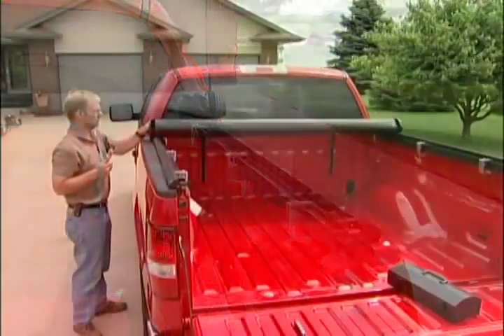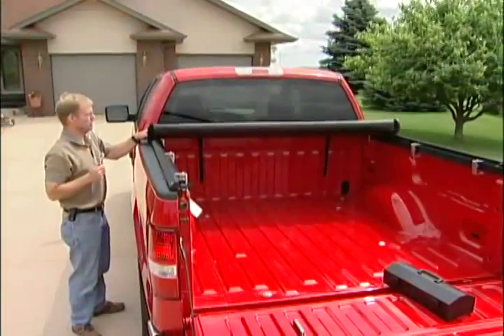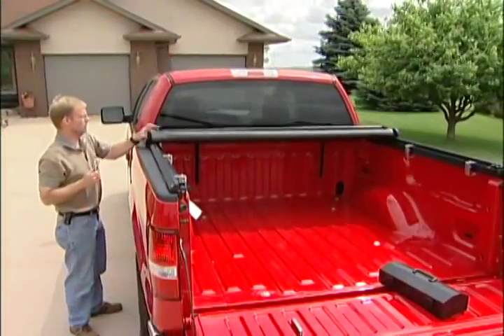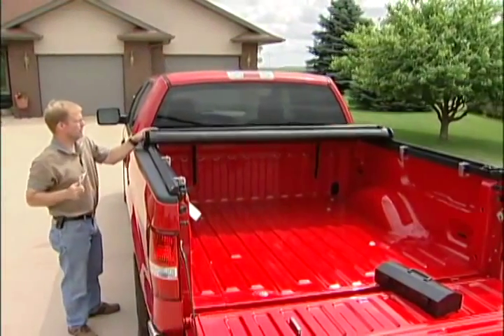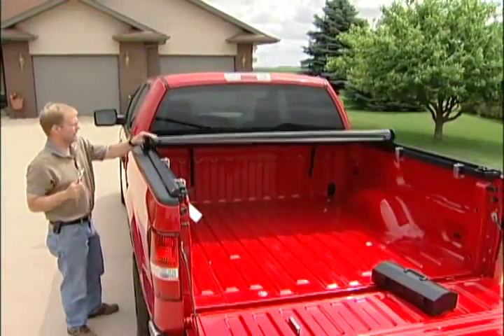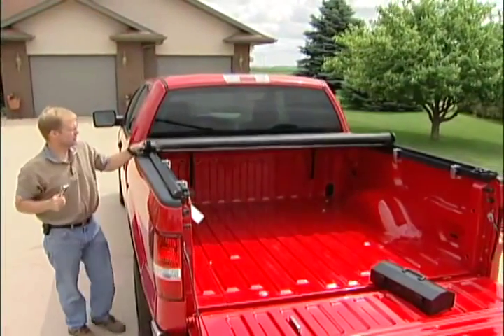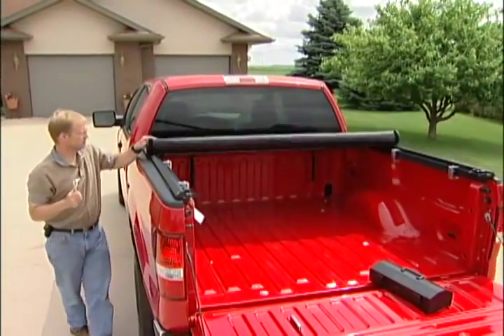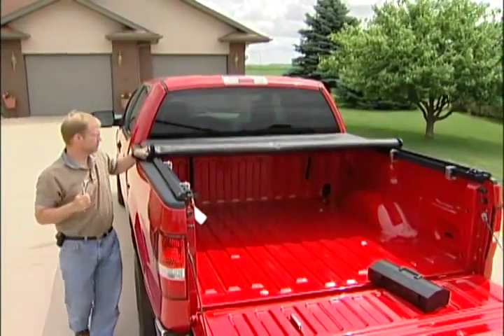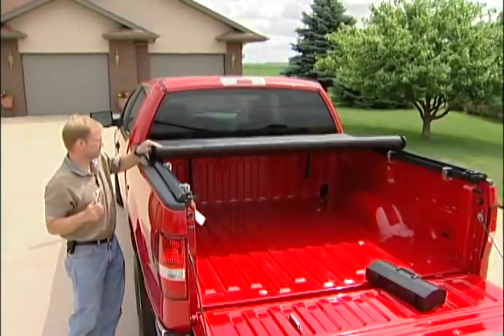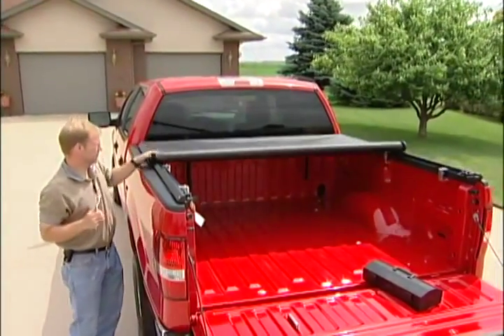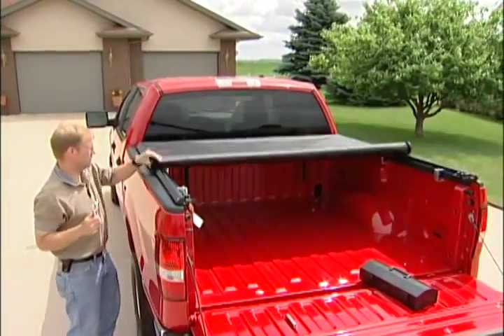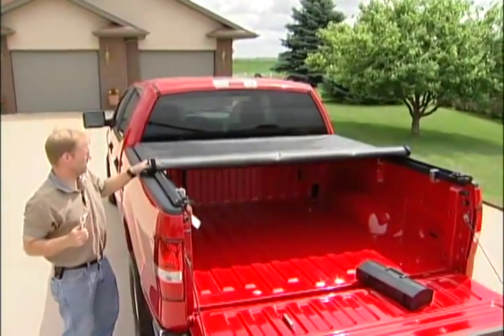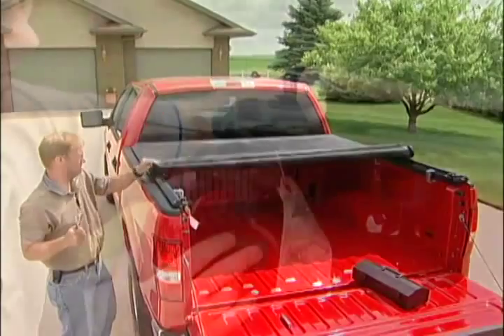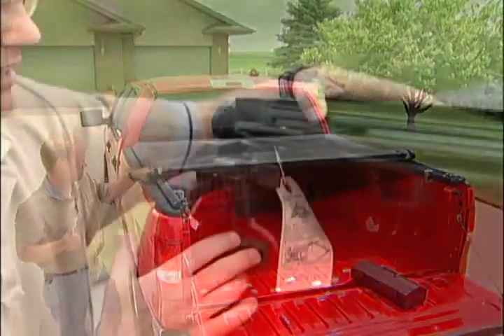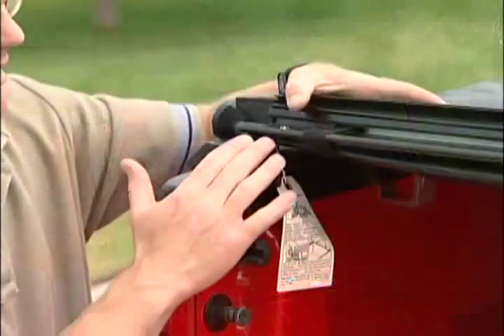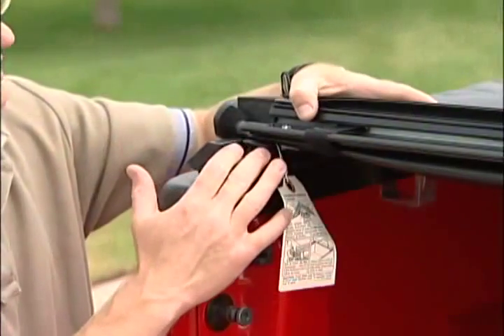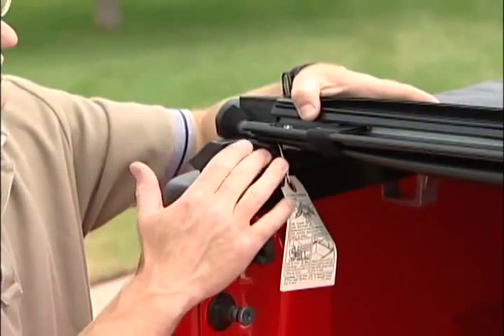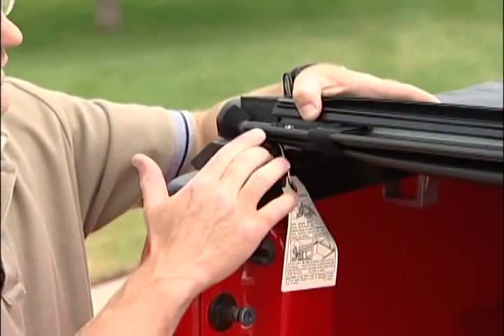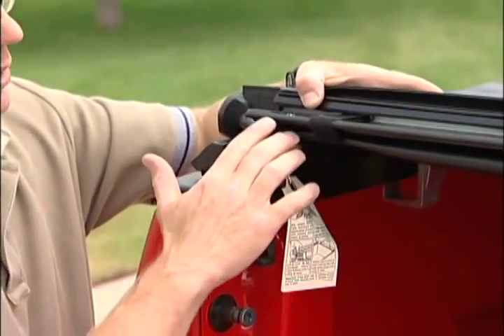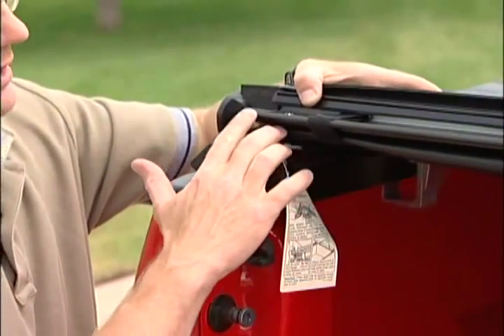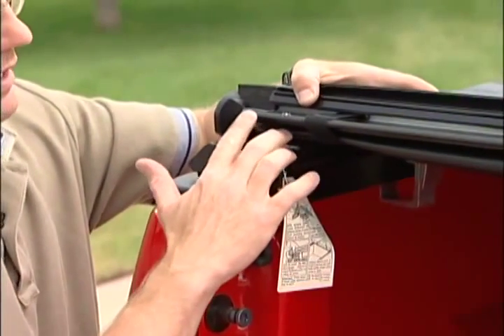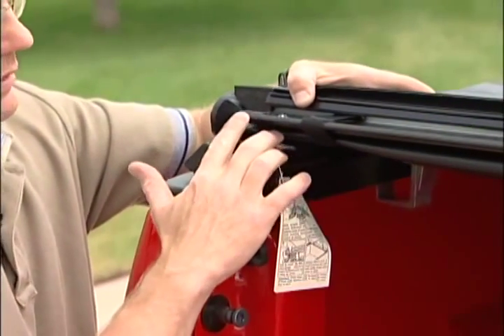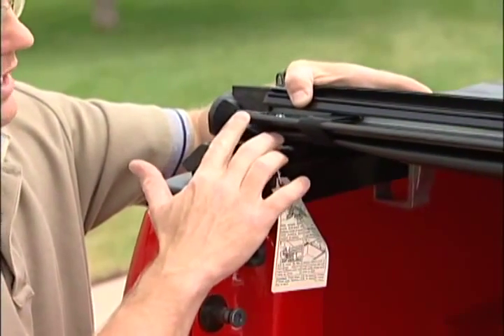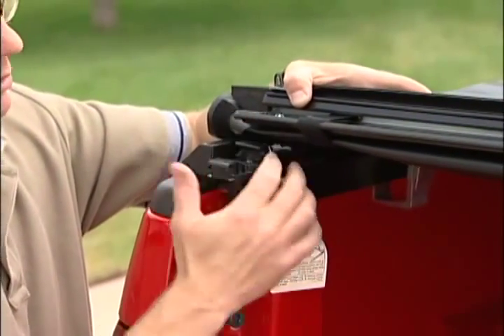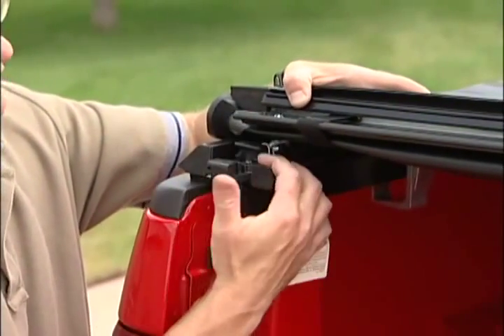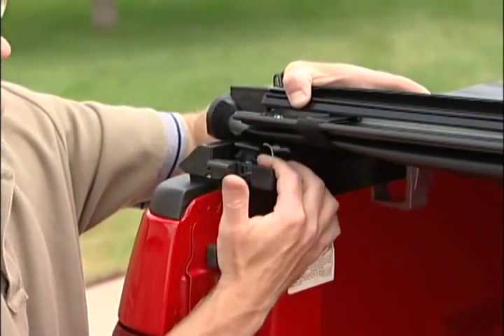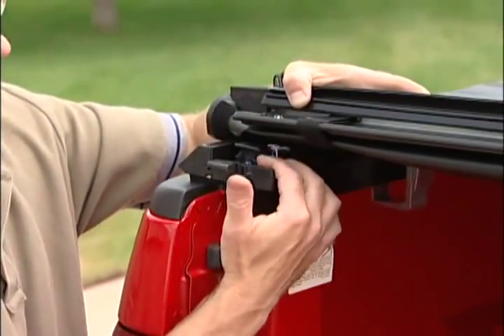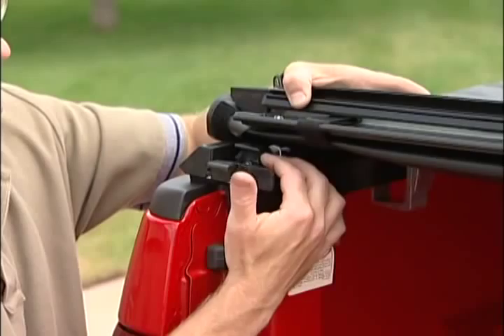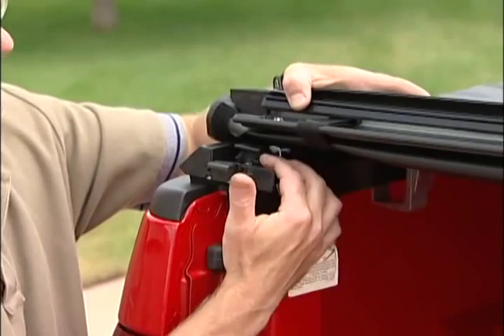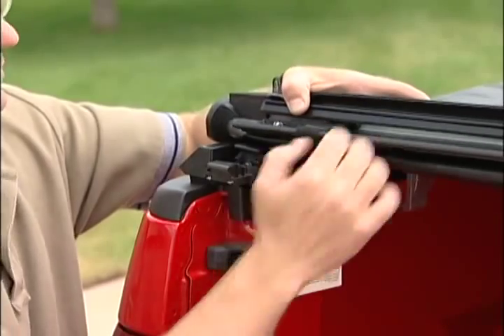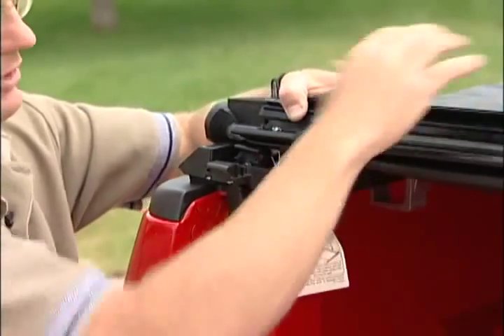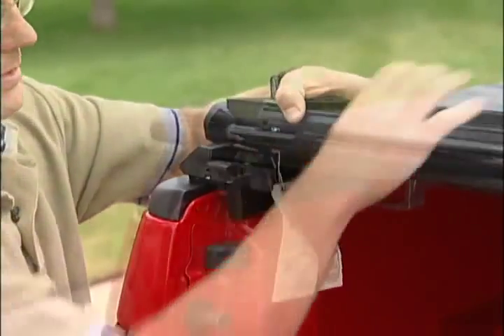Now you'll roll your cover back to the rear again. This portion of the rear header will fit into the header stop groove as shown.